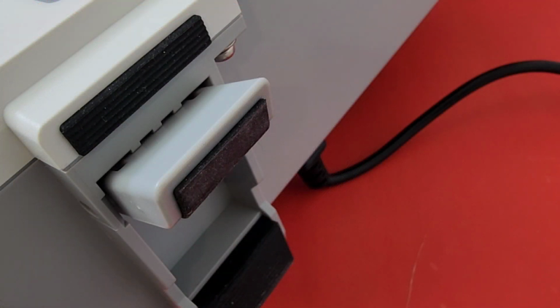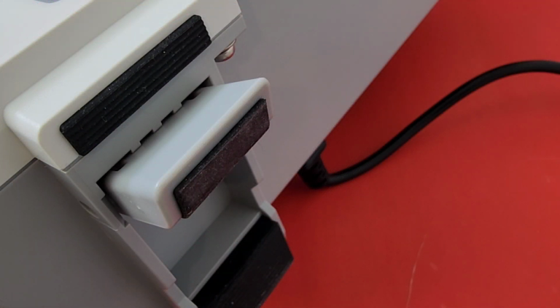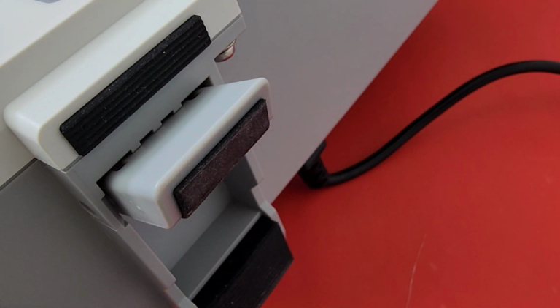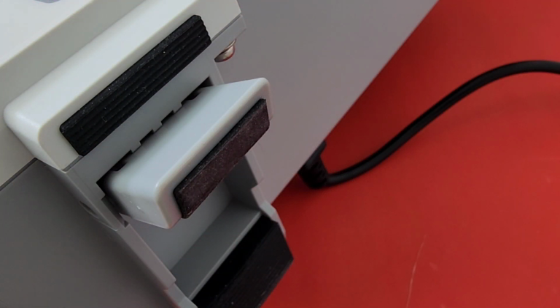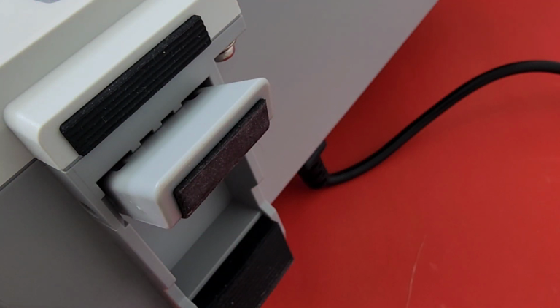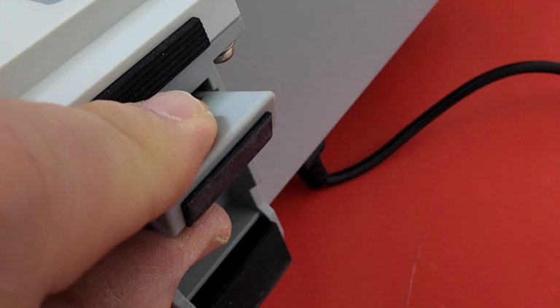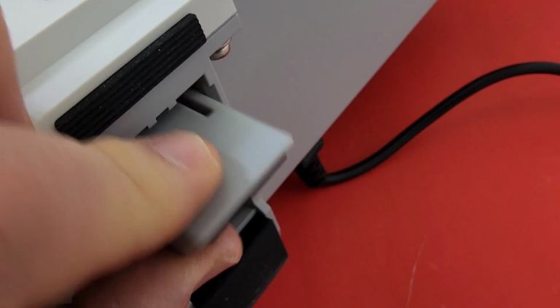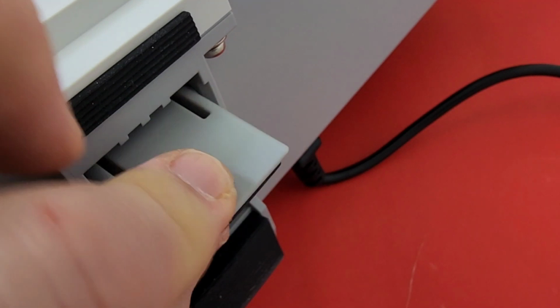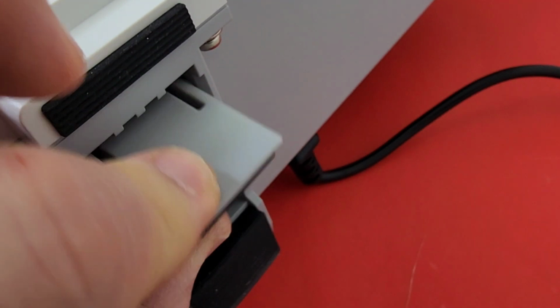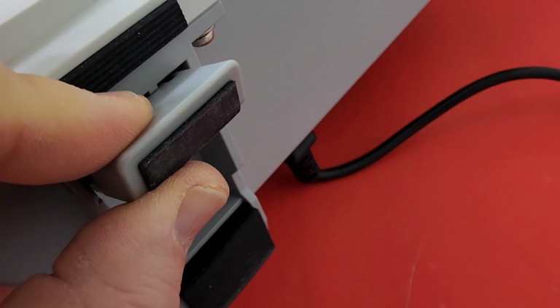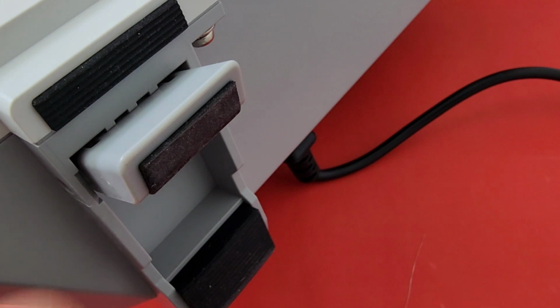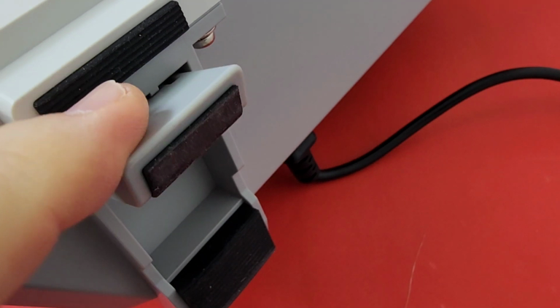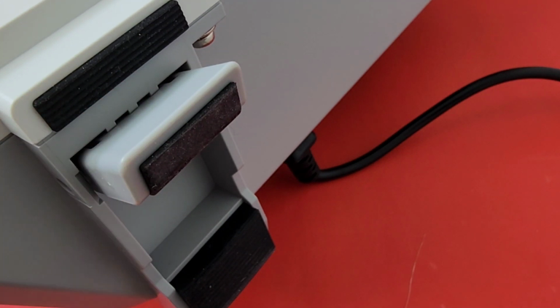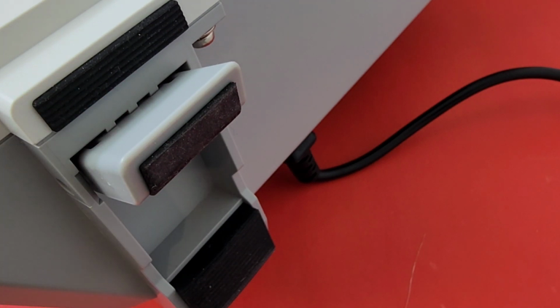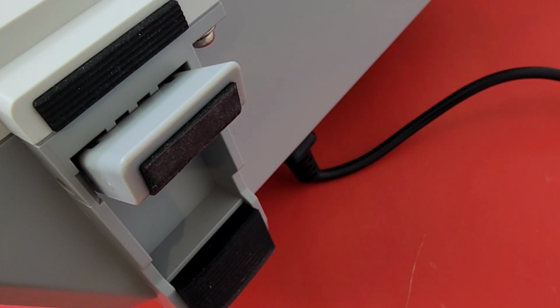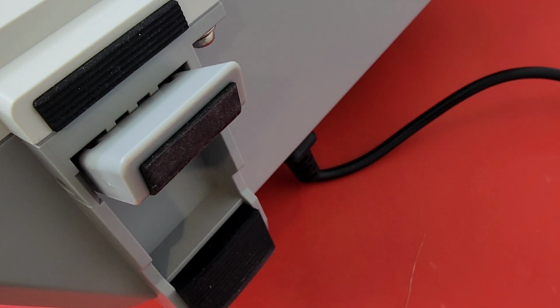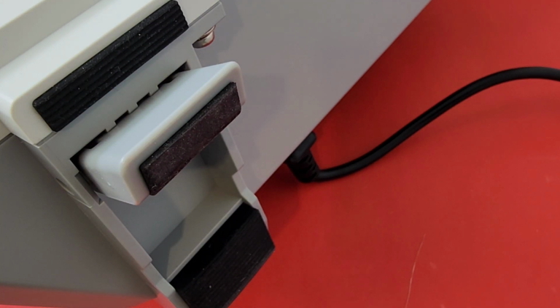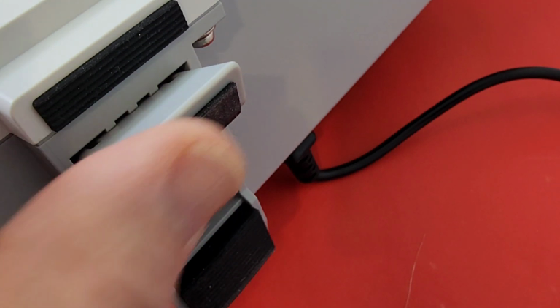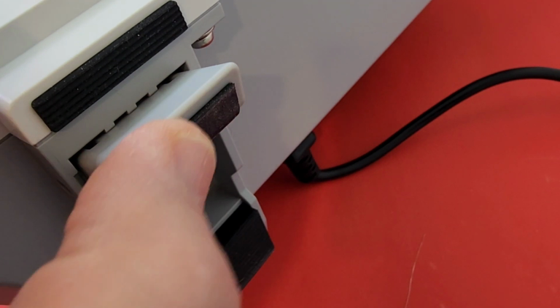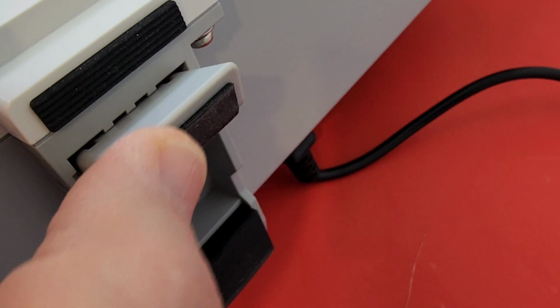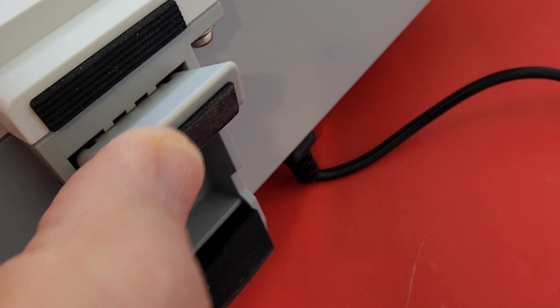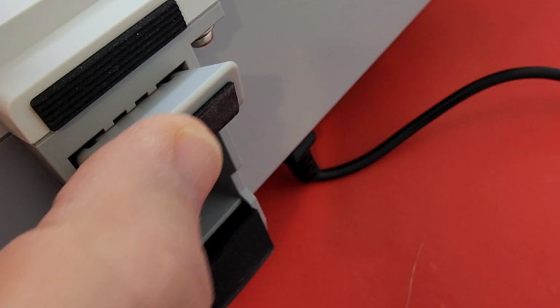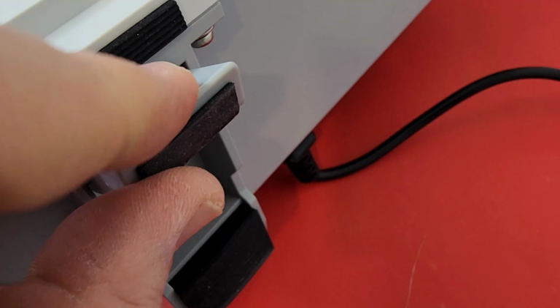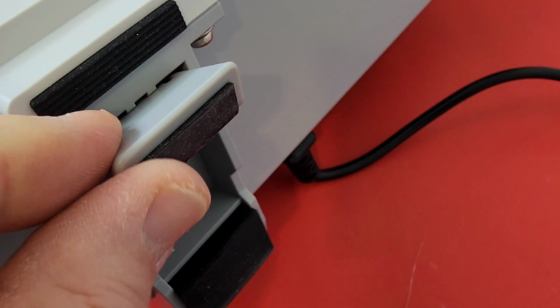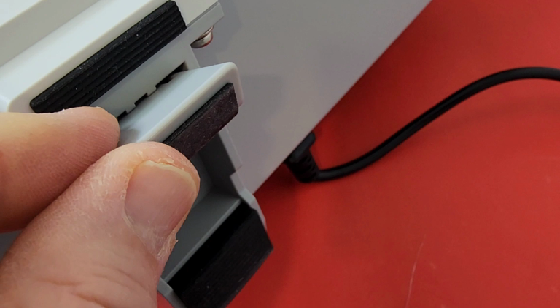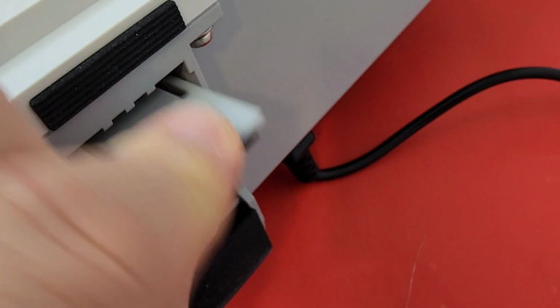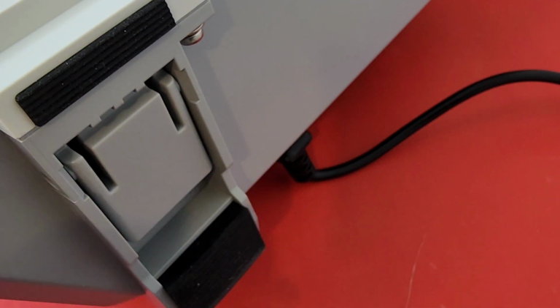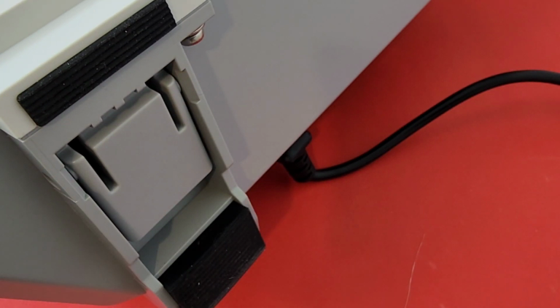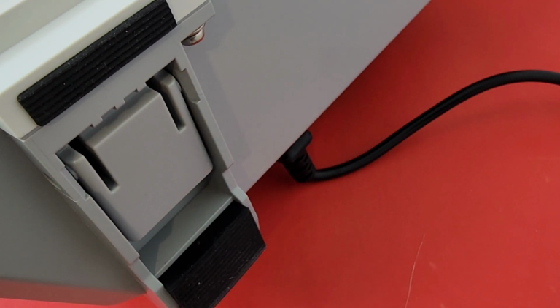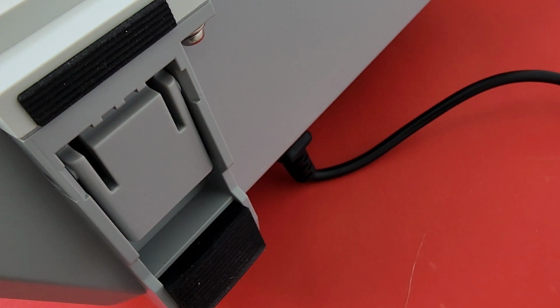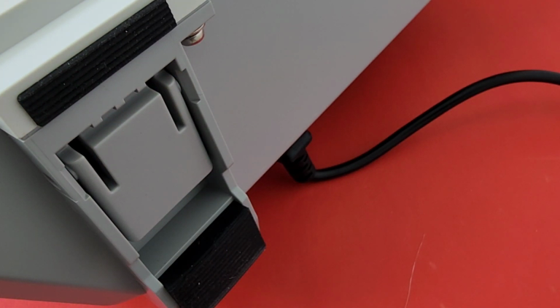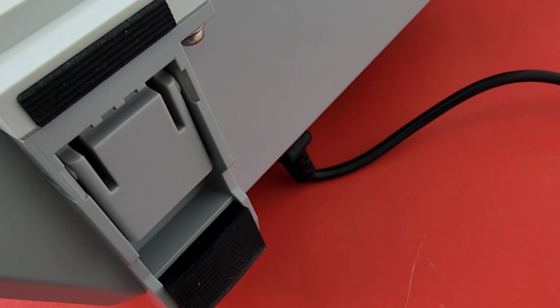Of course, what kind of bench equipment wouldn't have those nice adjustable feet? The Unity definitely has those — once again with that rubber inlay. You can either open it up or keep it flat, whatever you want.